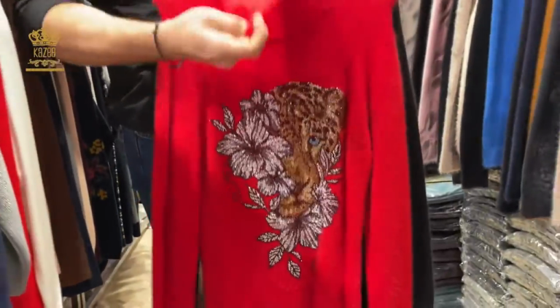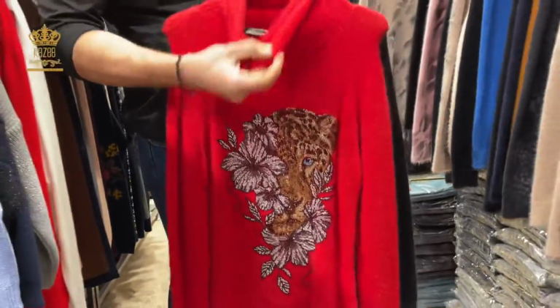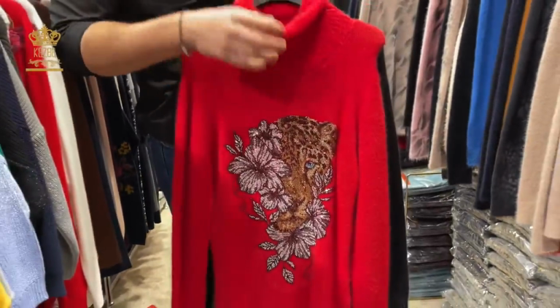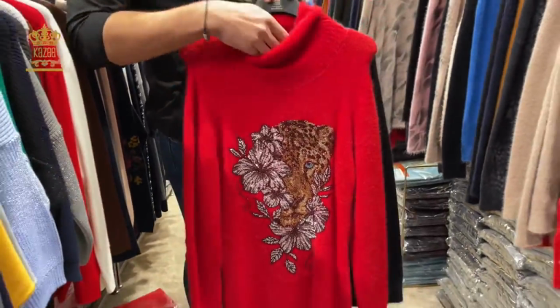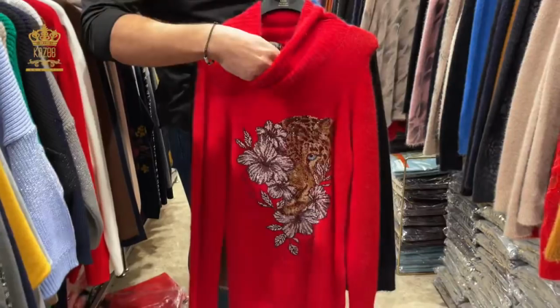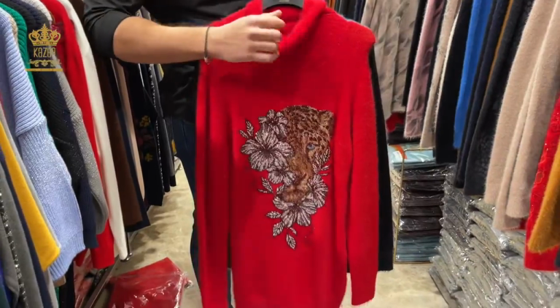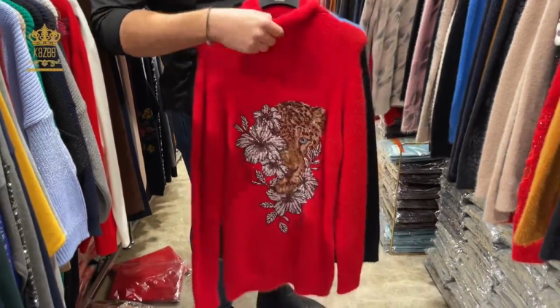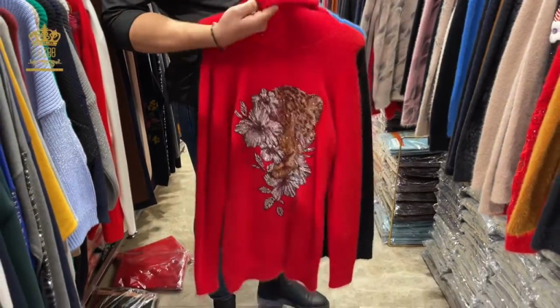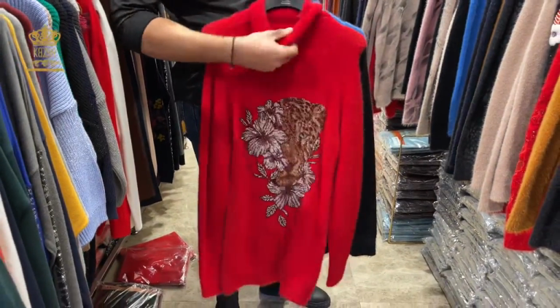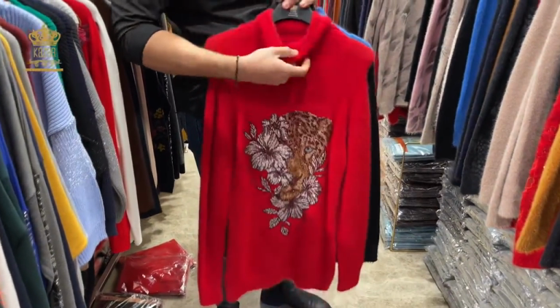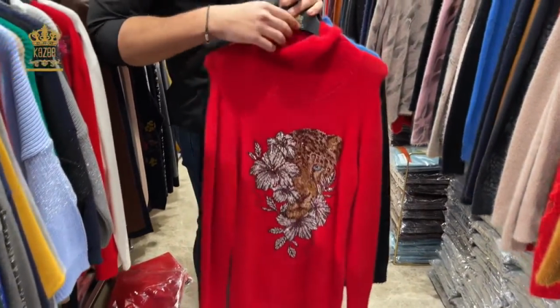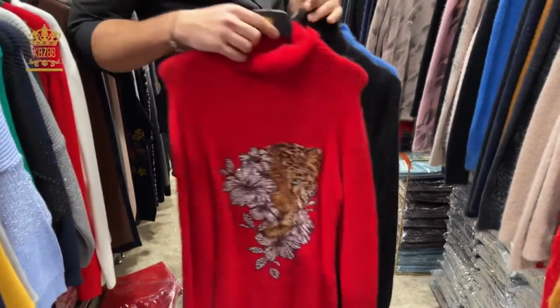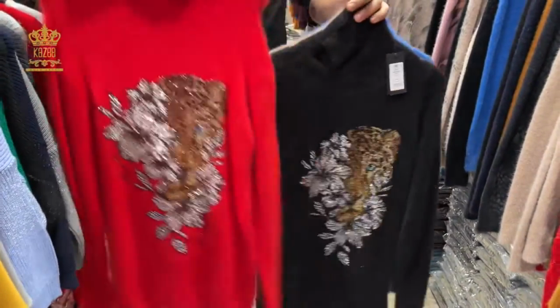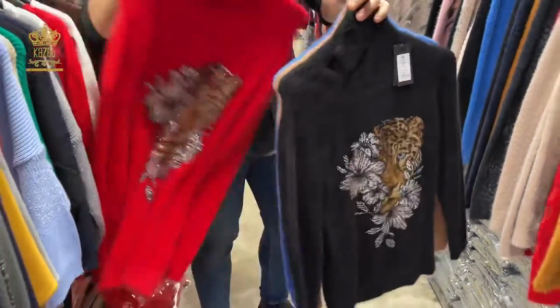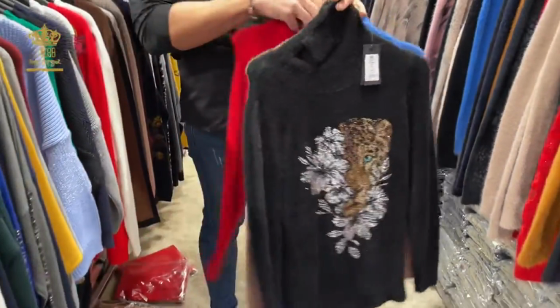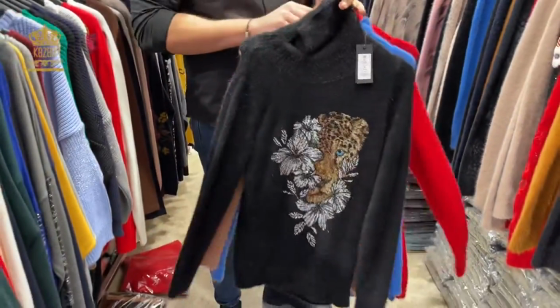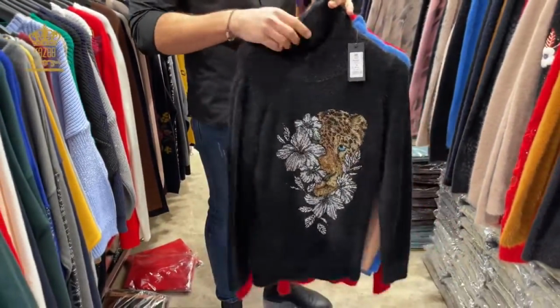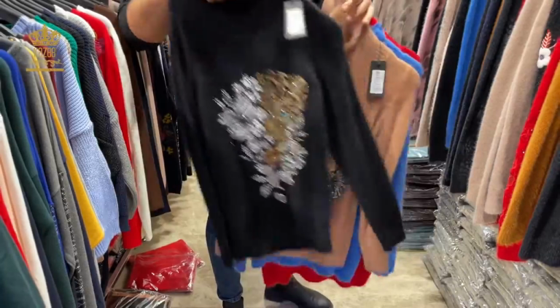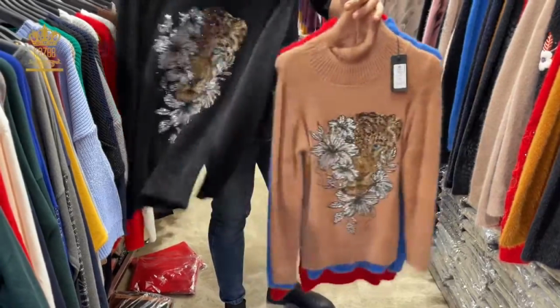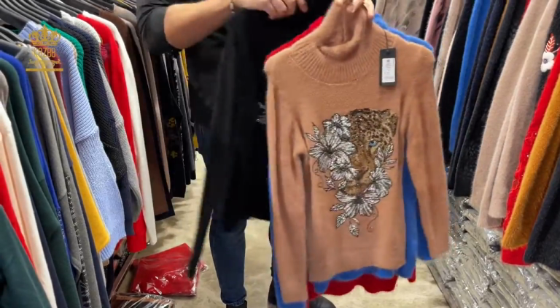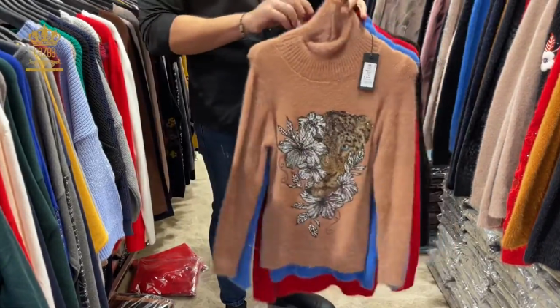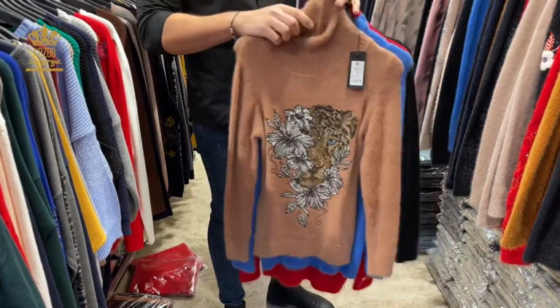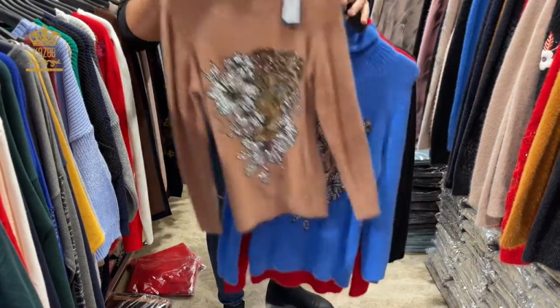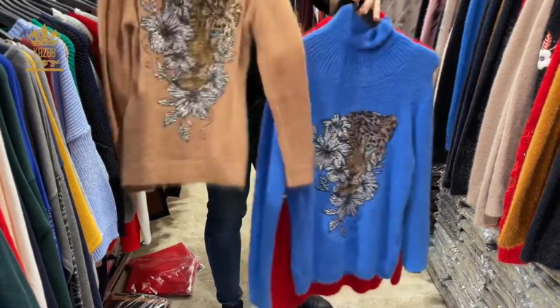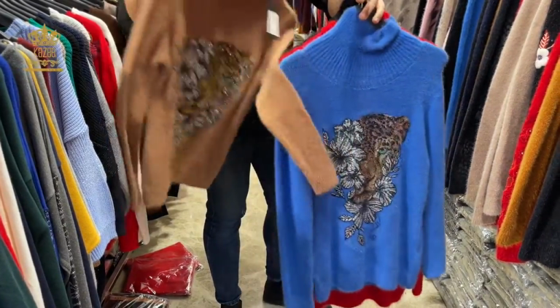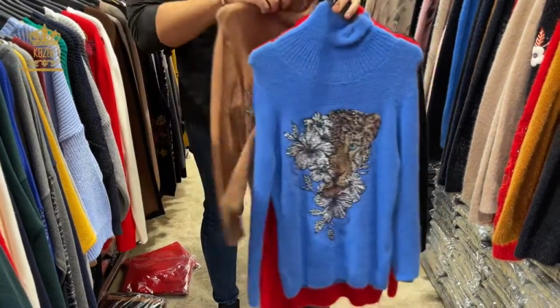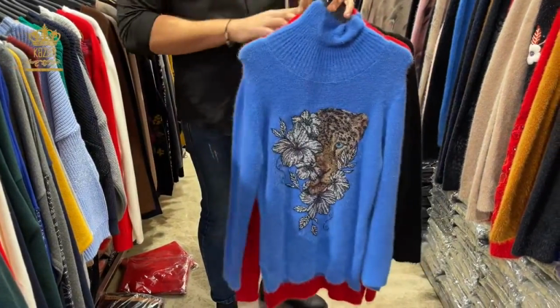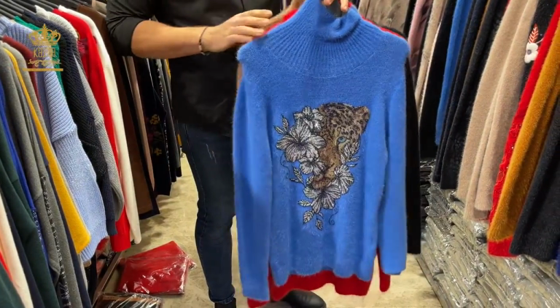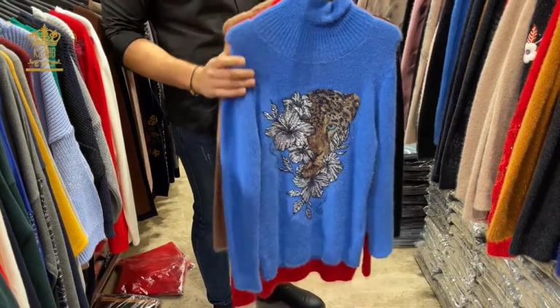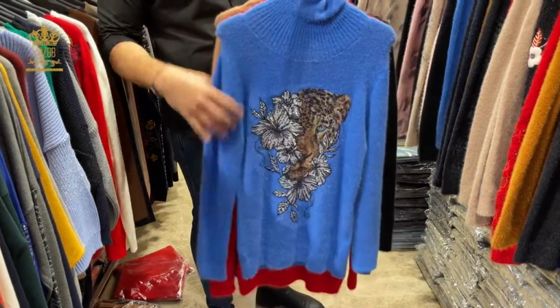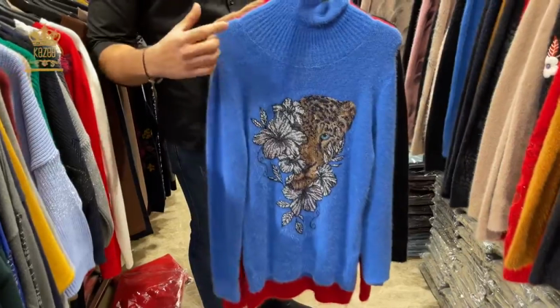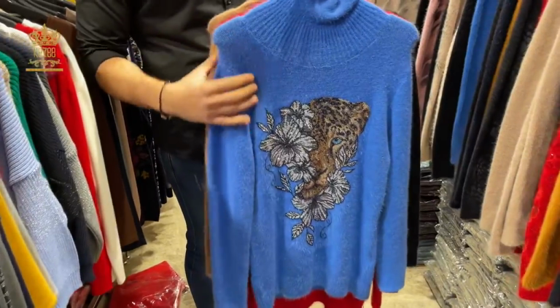It's high neck and it flows nicely. The sizes are available and the colors also — I have like four colors. The blue one is so nice.